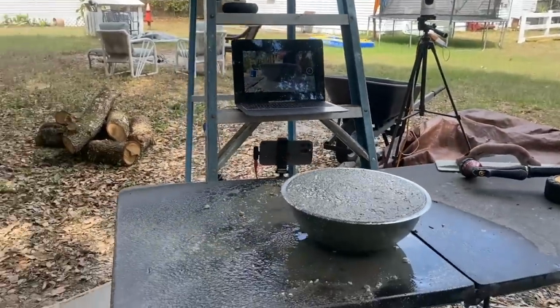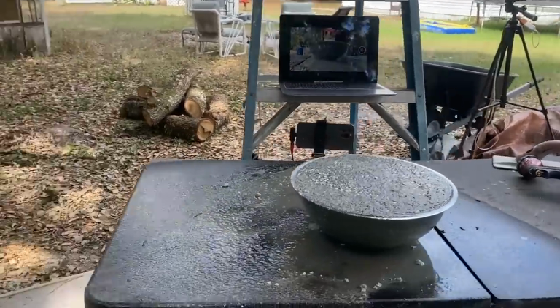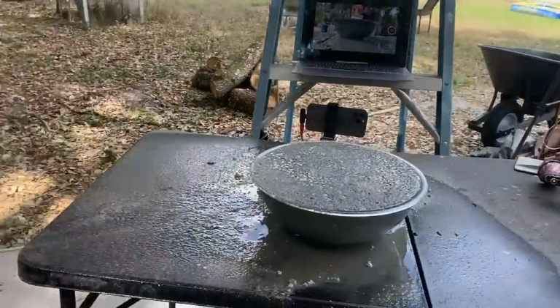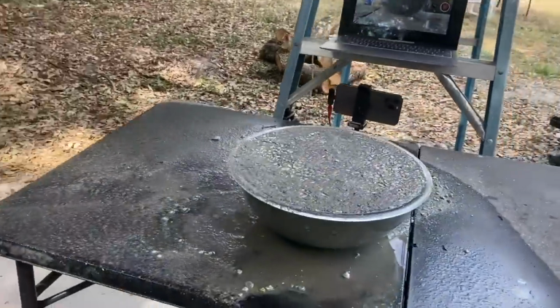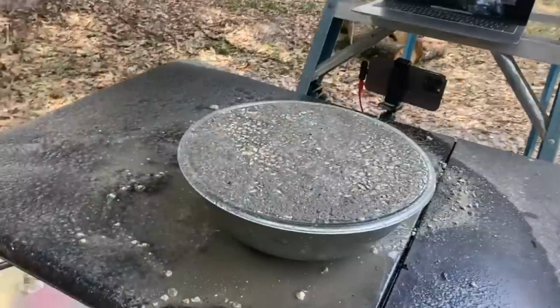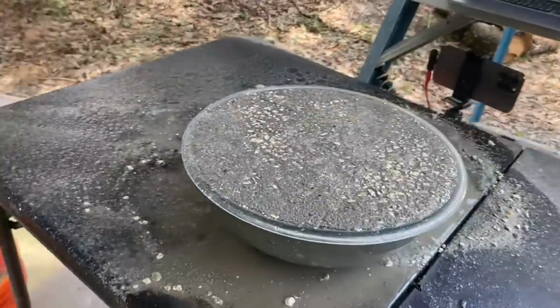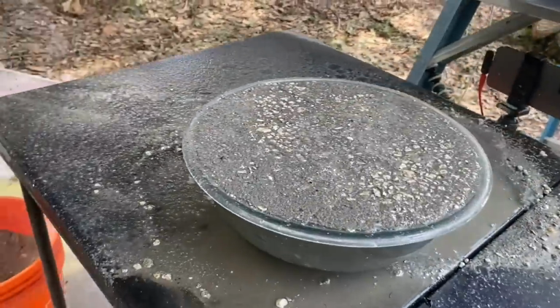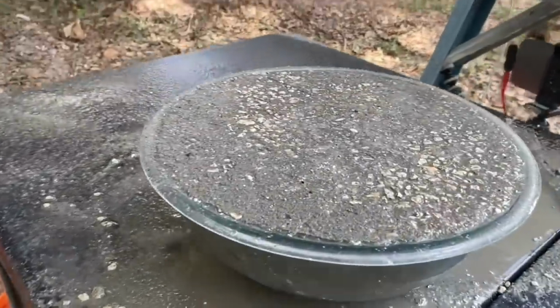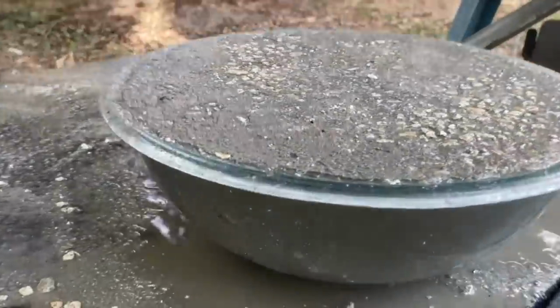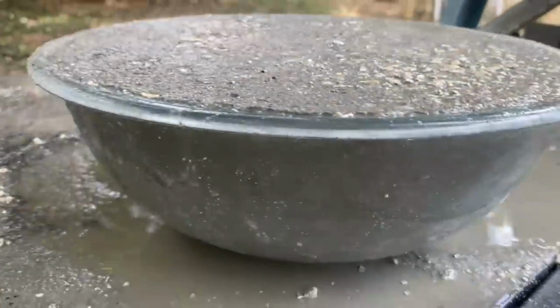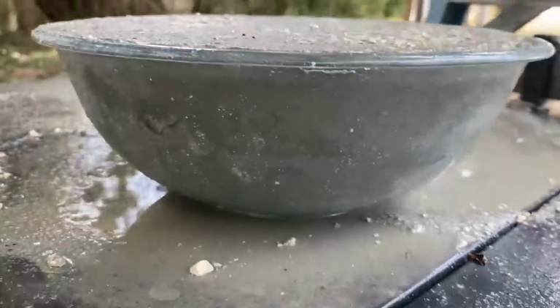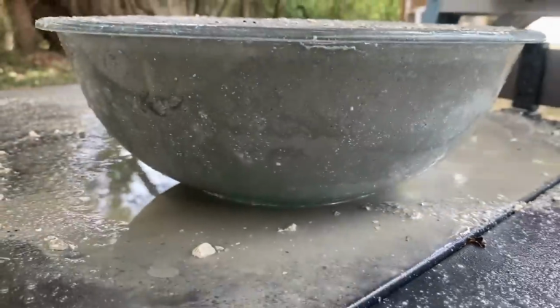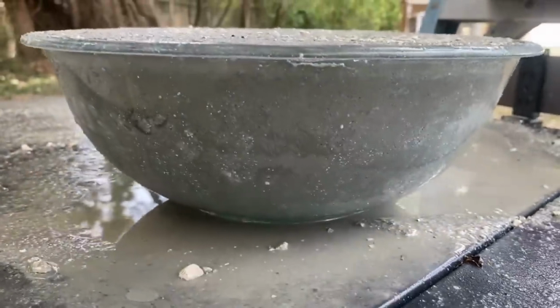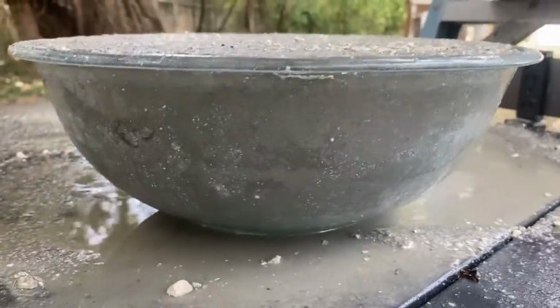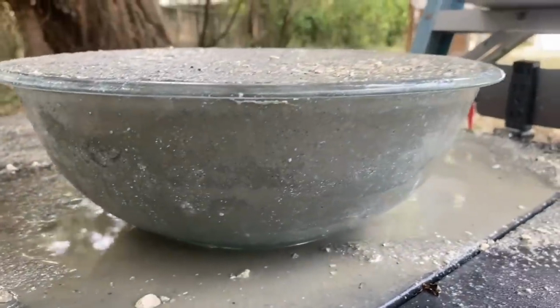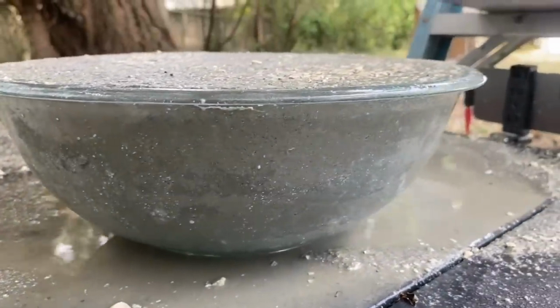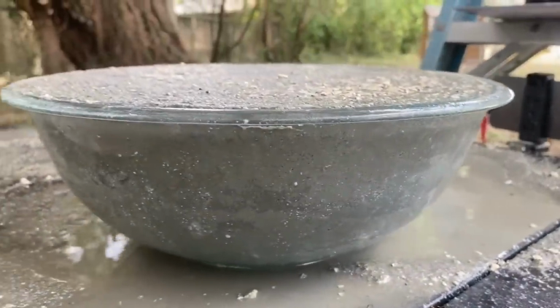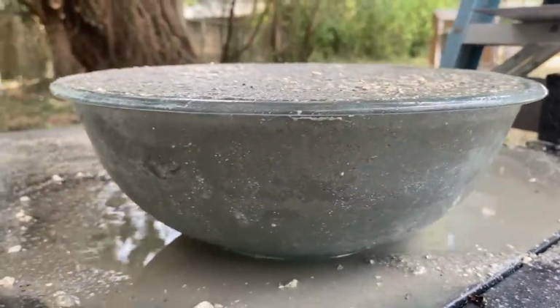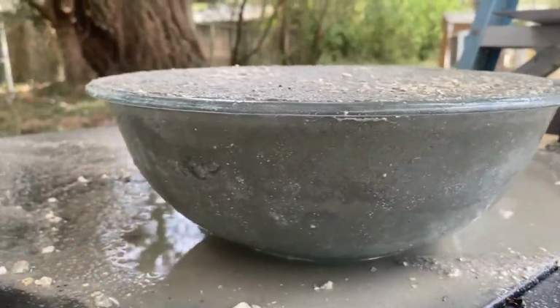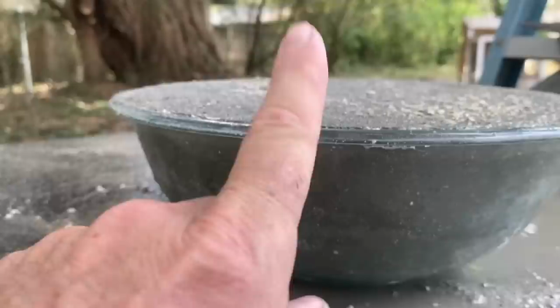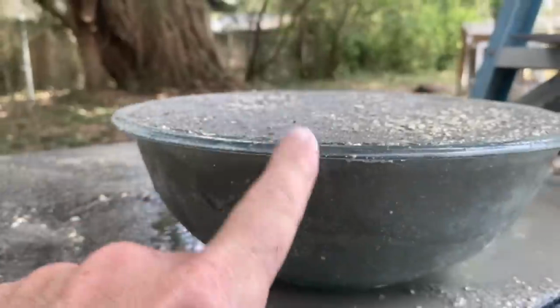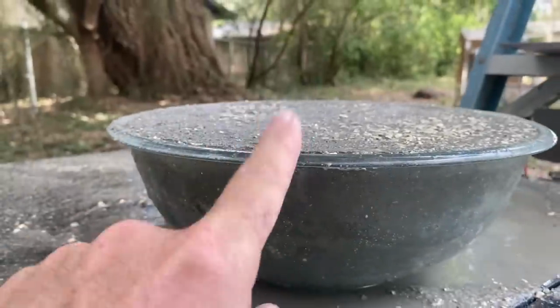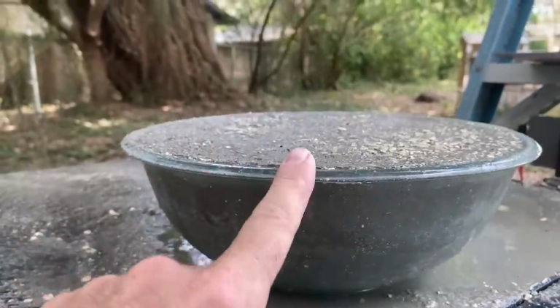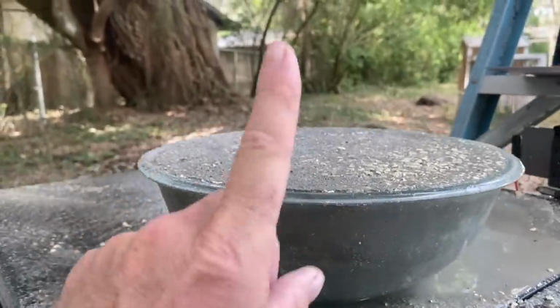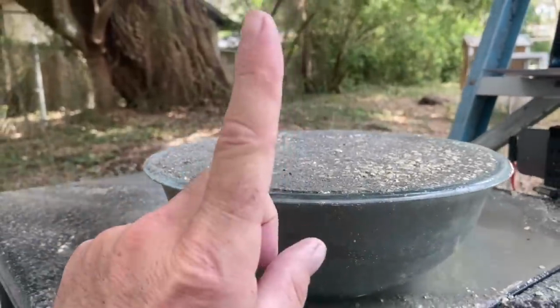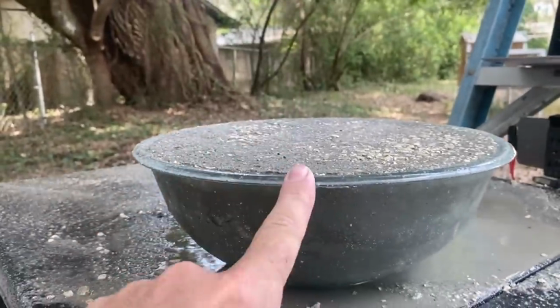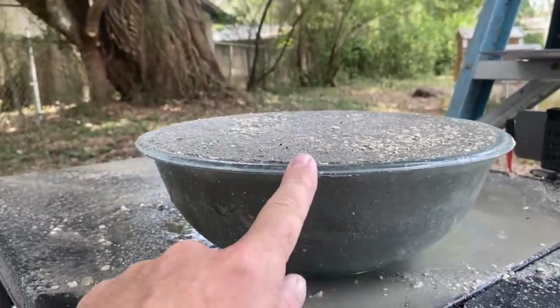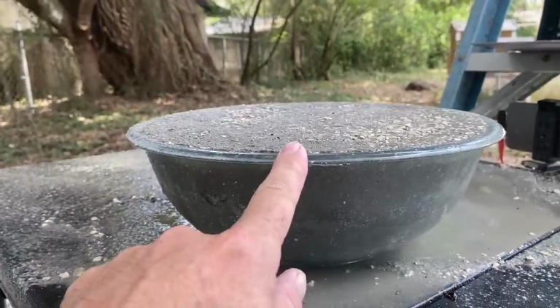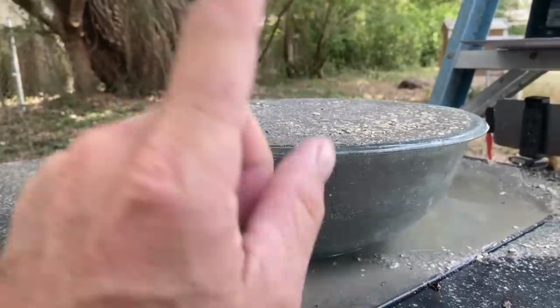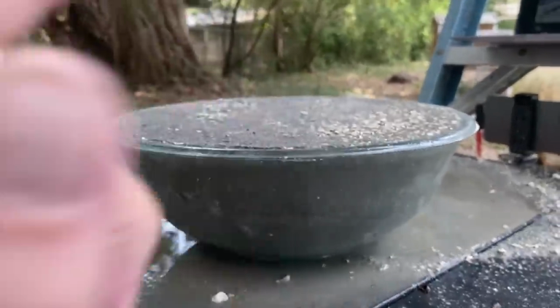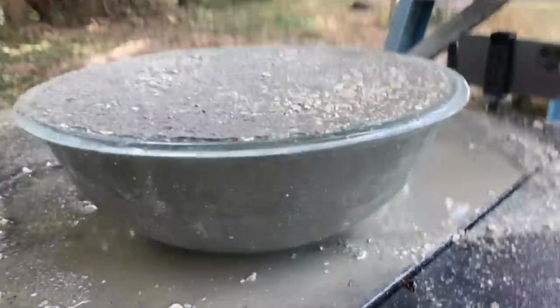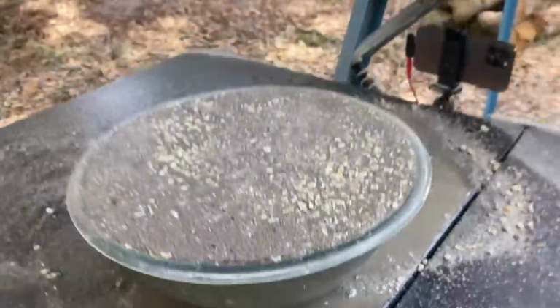You can see with your own two eyes what happens underground and how it gets all mixed up. We'll find out next week how hard it is.